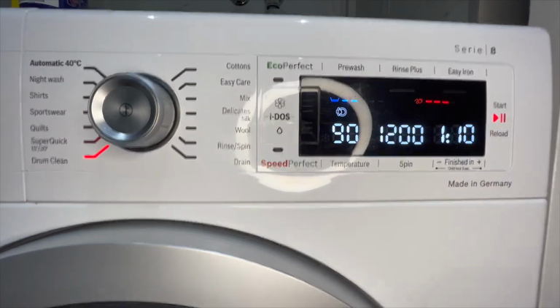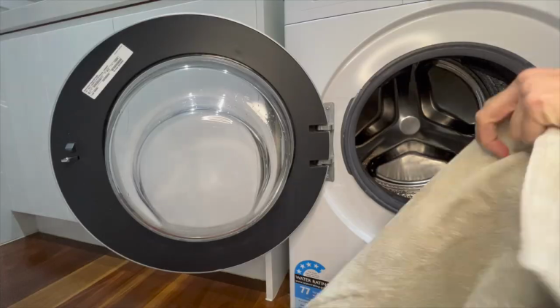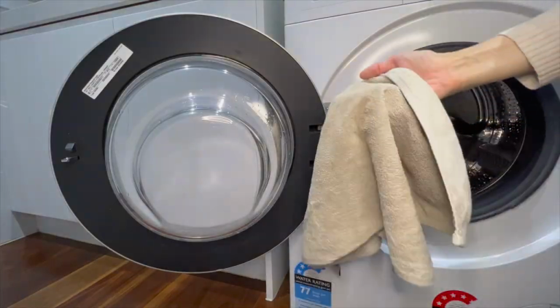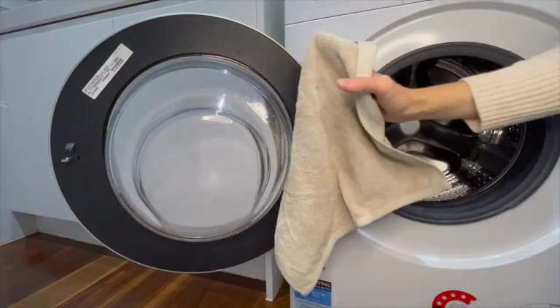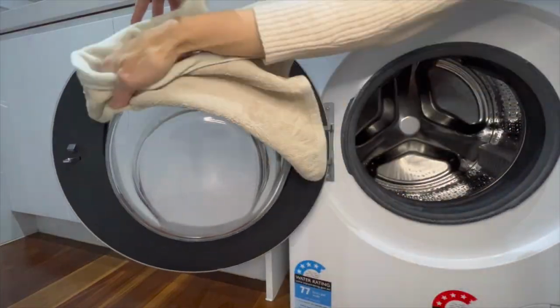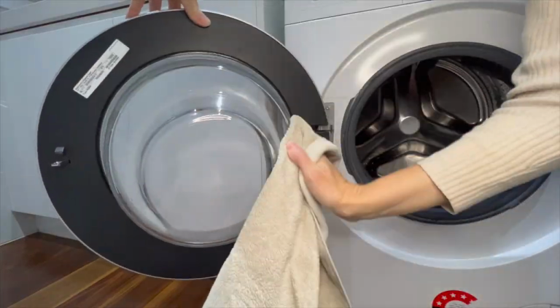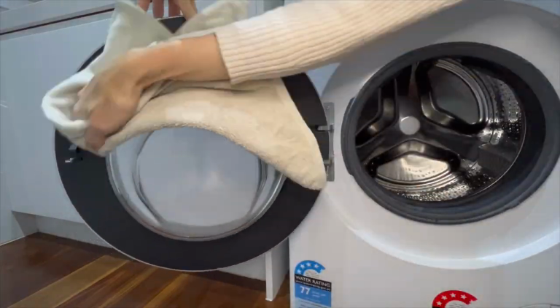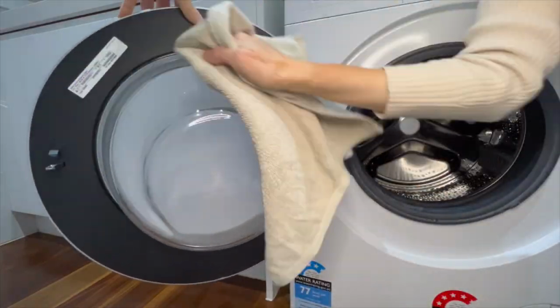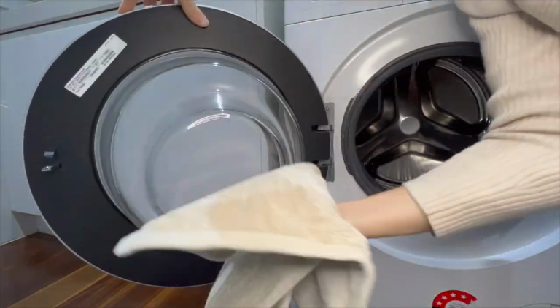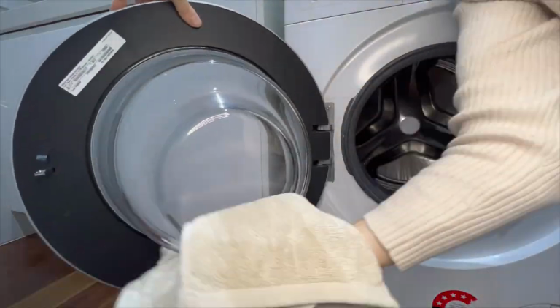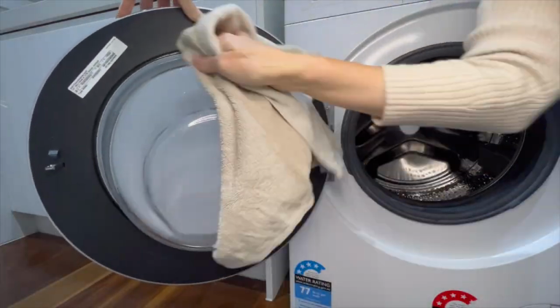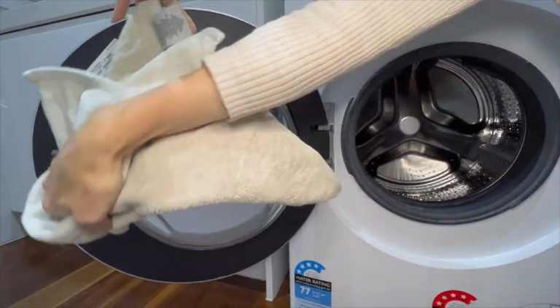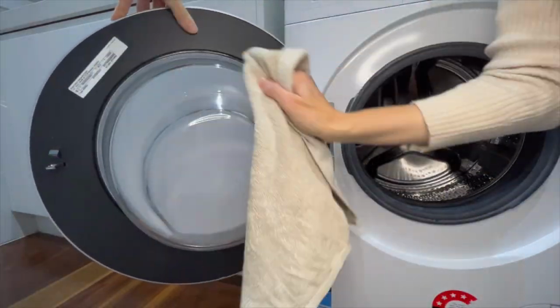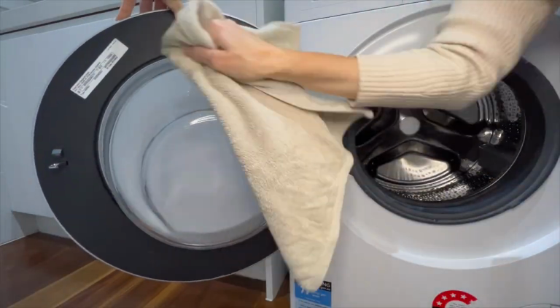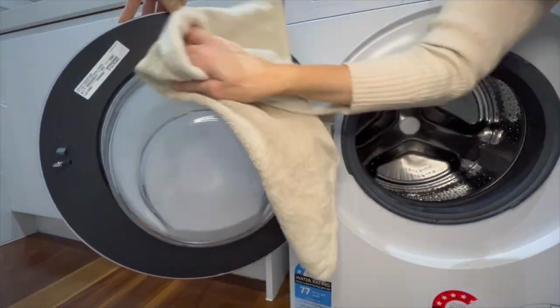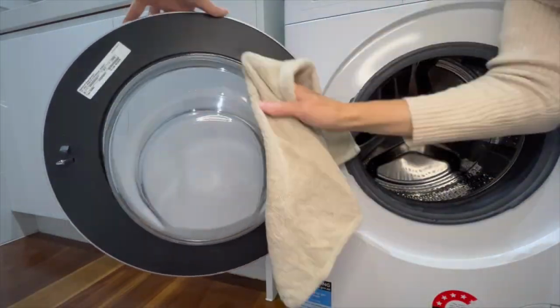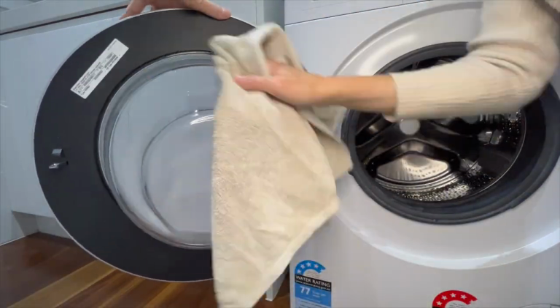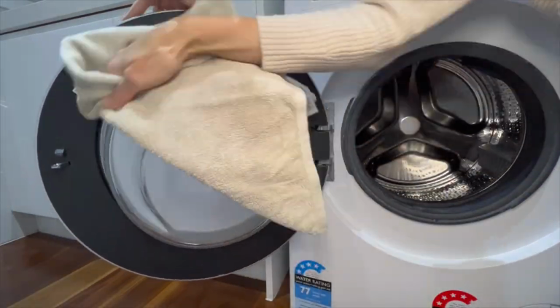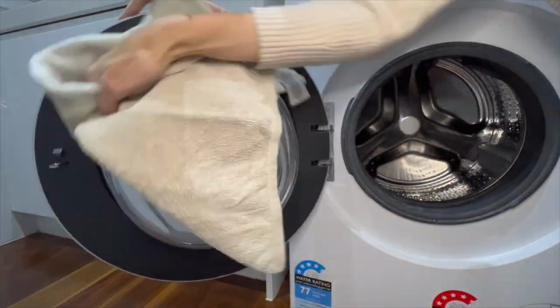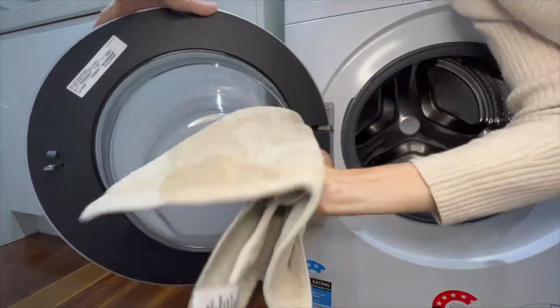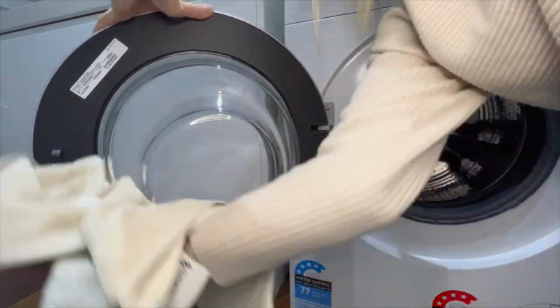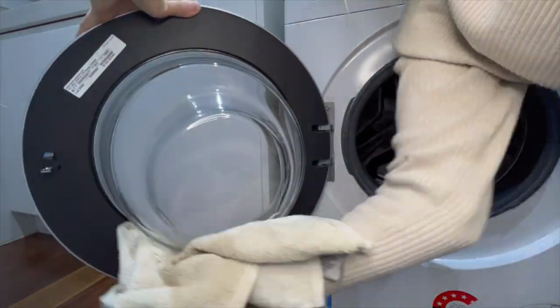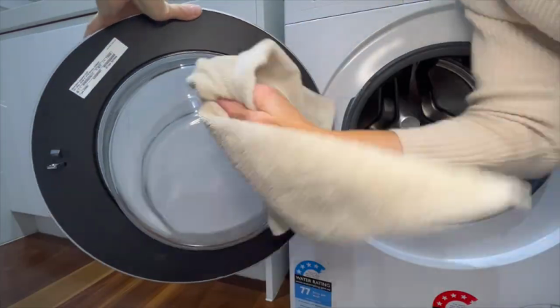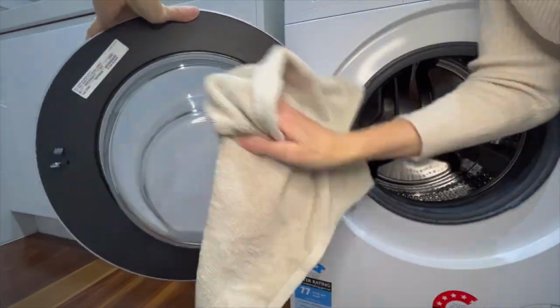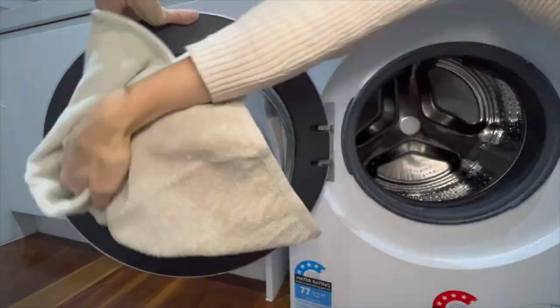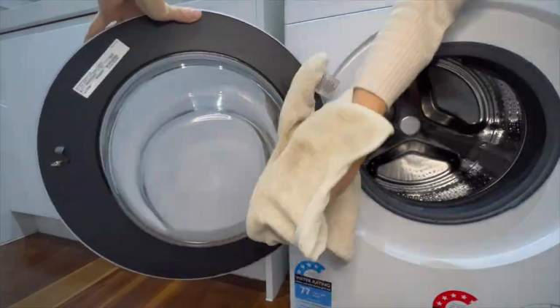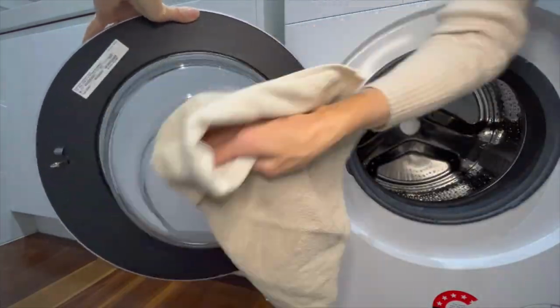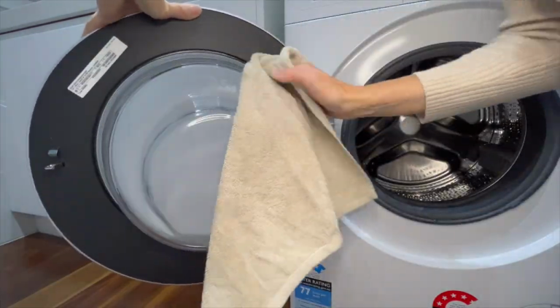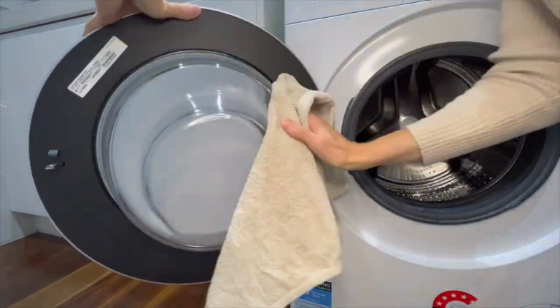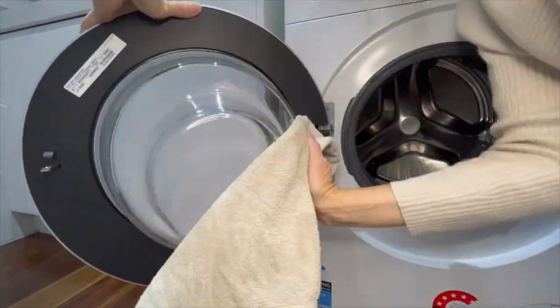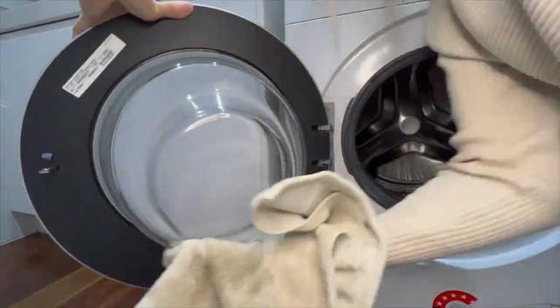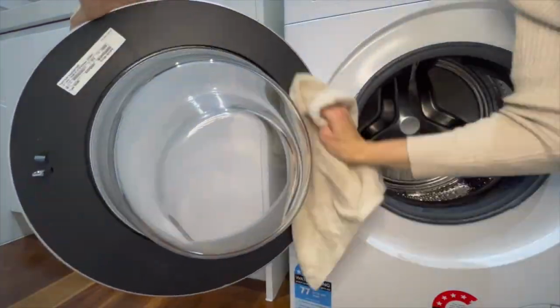Now that the second hot wash has gone through I've just got an old hand towel and I'm getting everything wiped down to make sure I get rid of all the excess water.